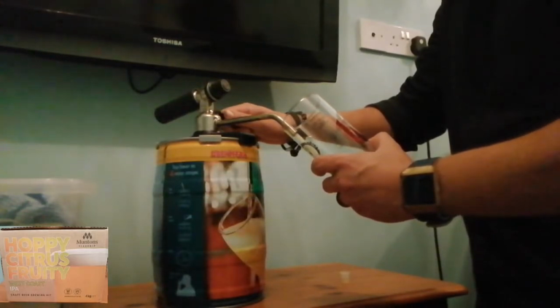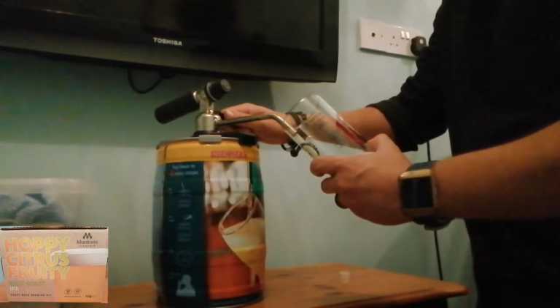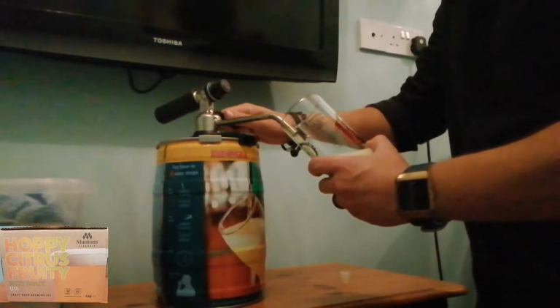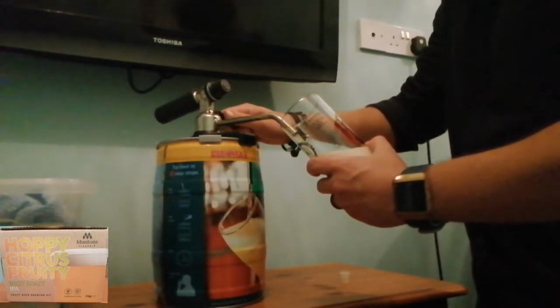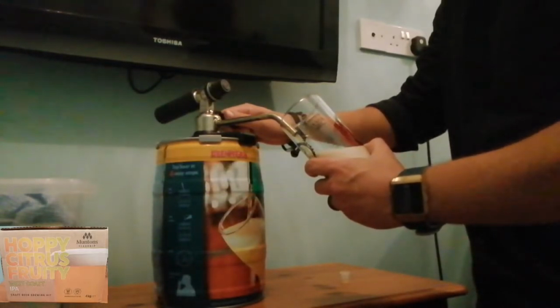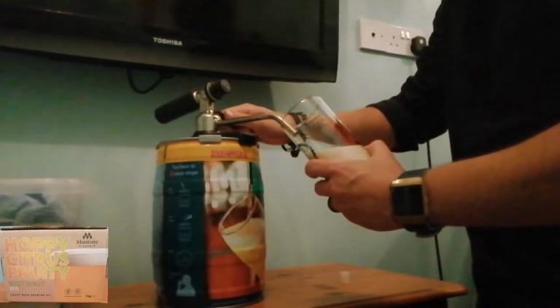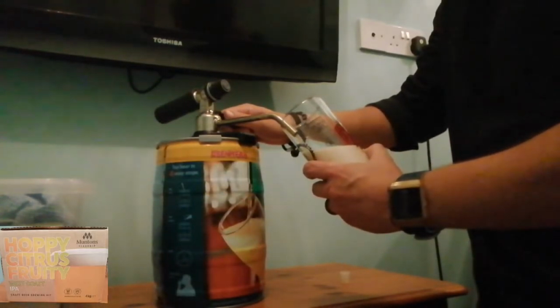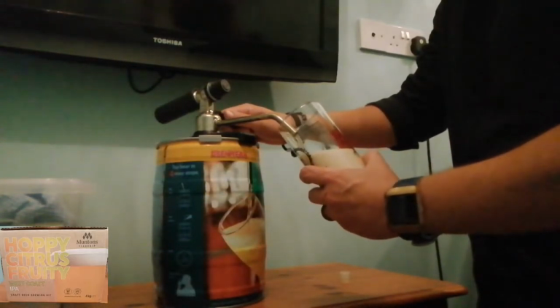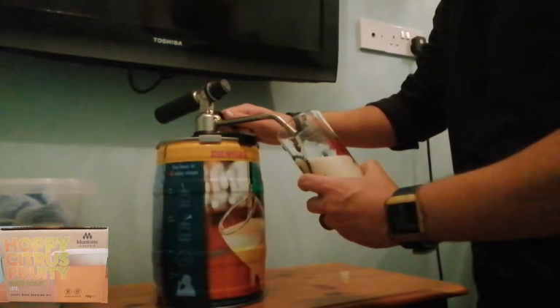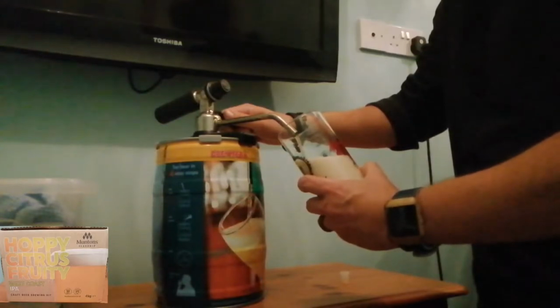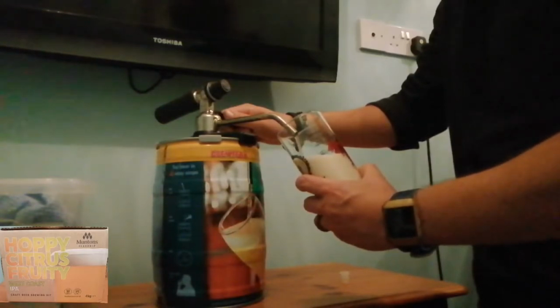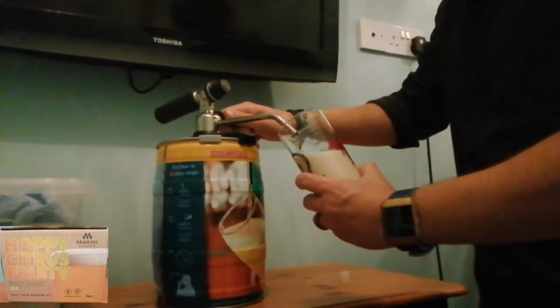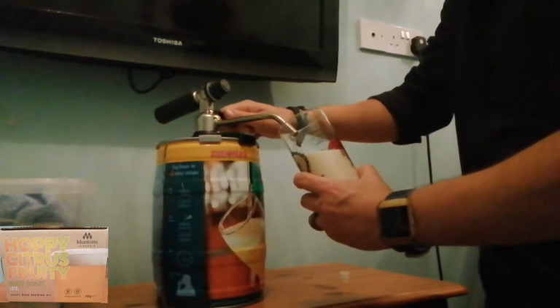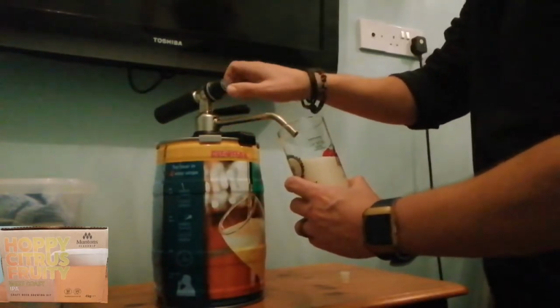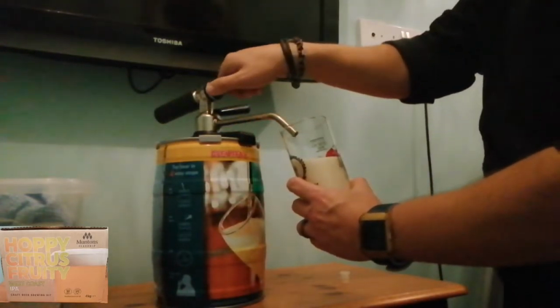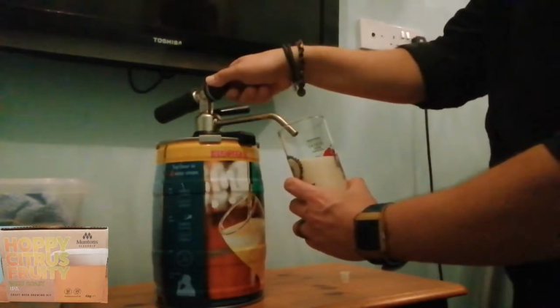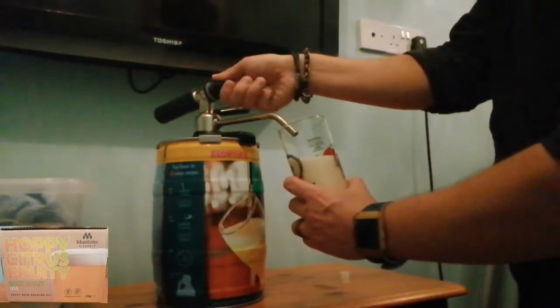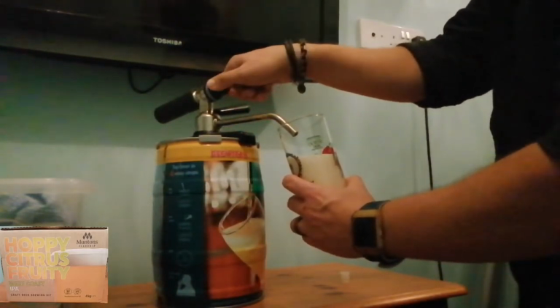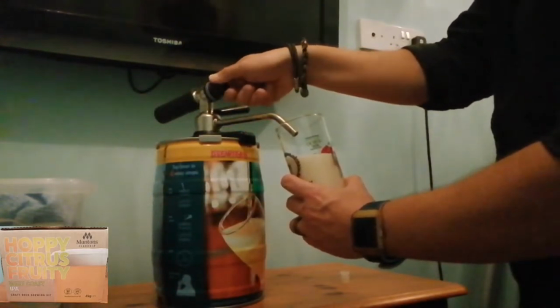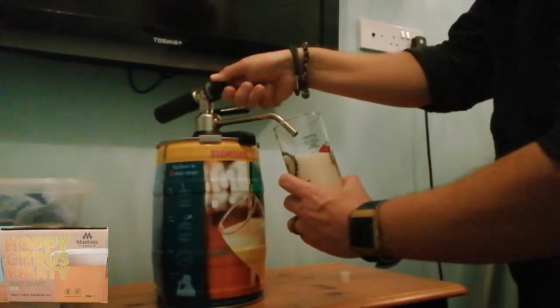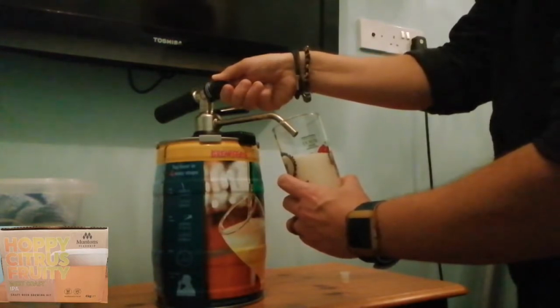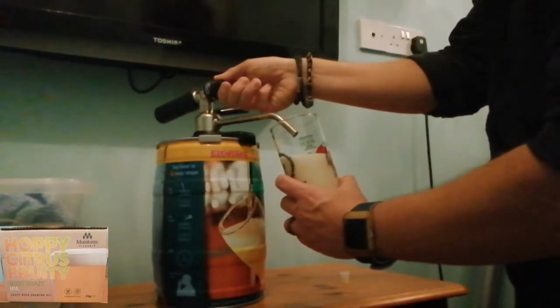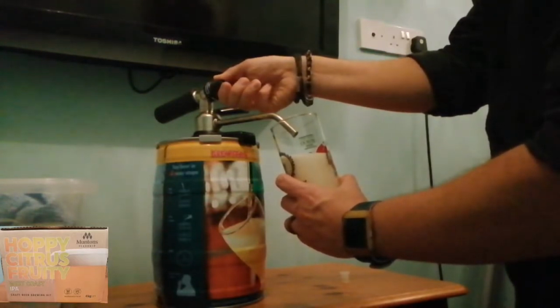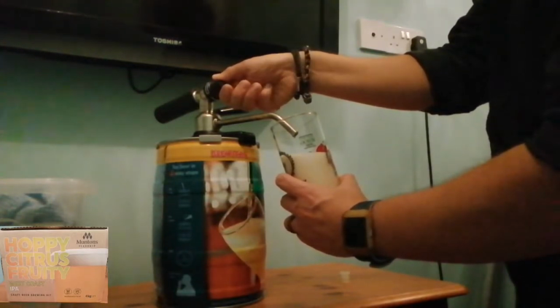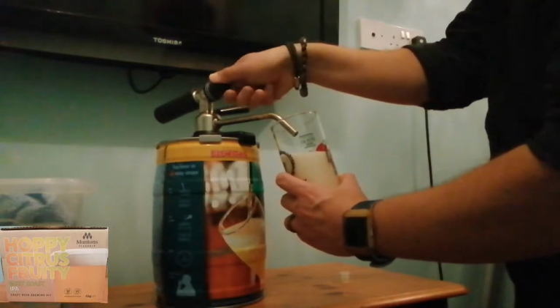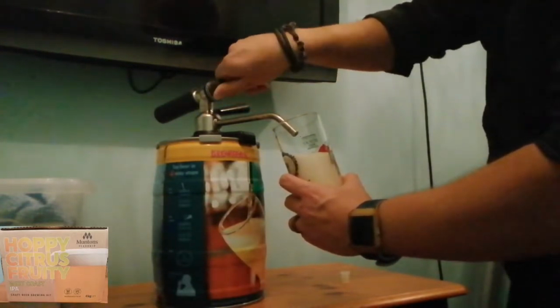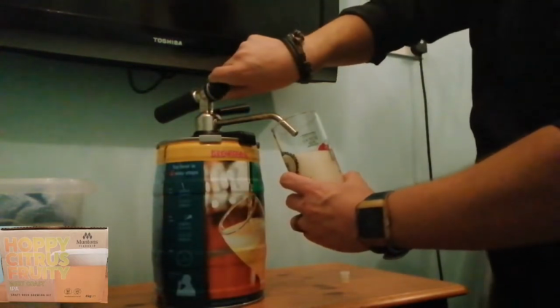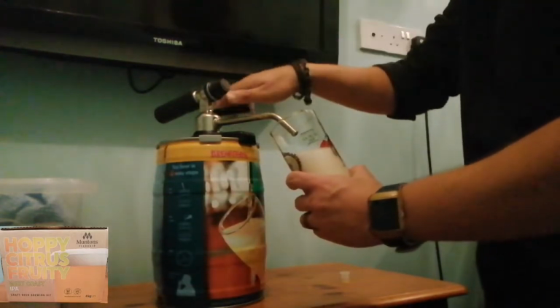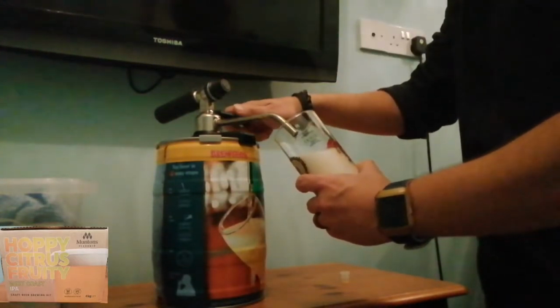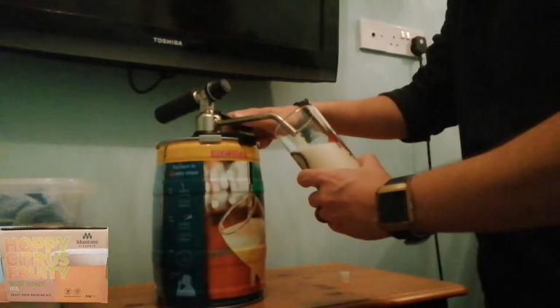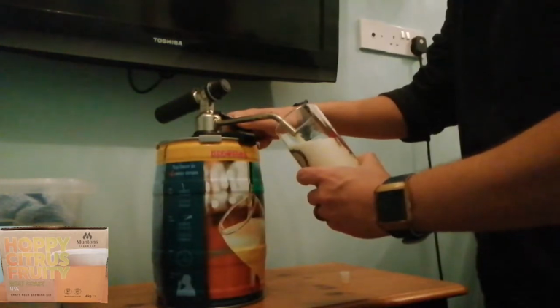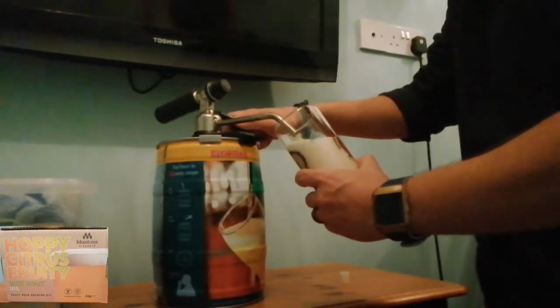As I said, it's mostly foam. We've got rid of that, so we'll put a bit of gas in and top that glass up — there we go, just like that.